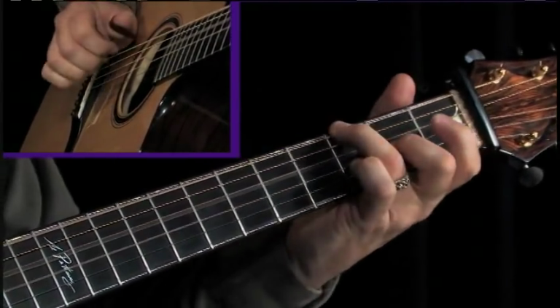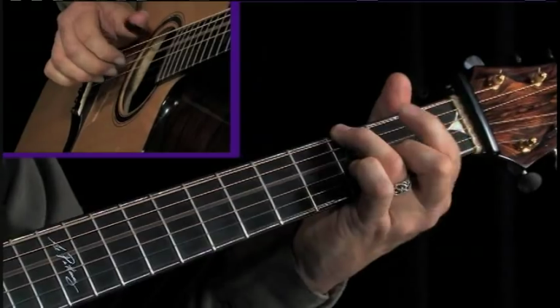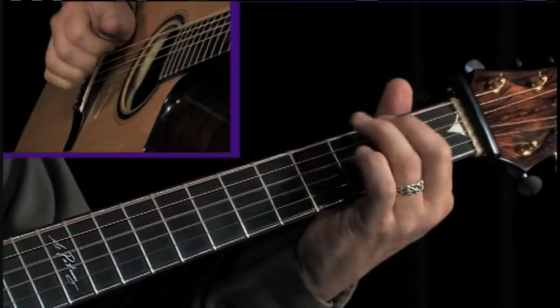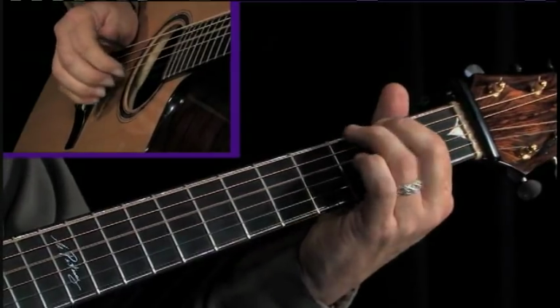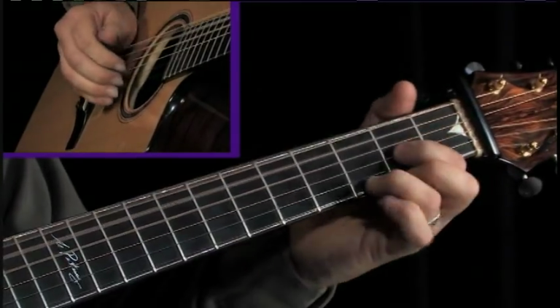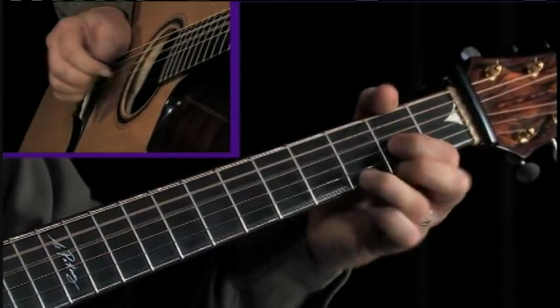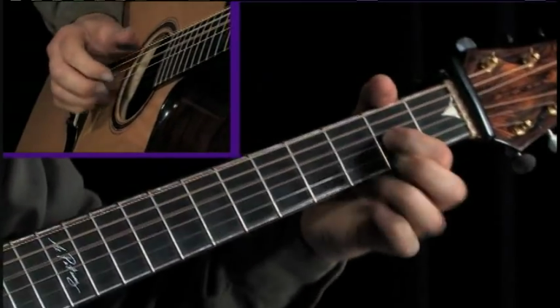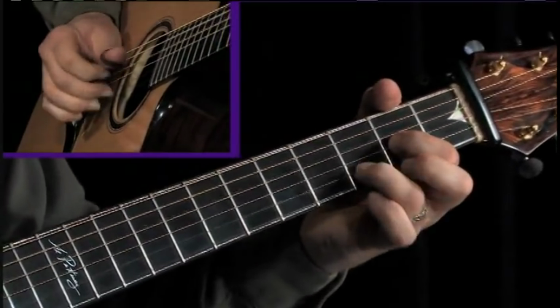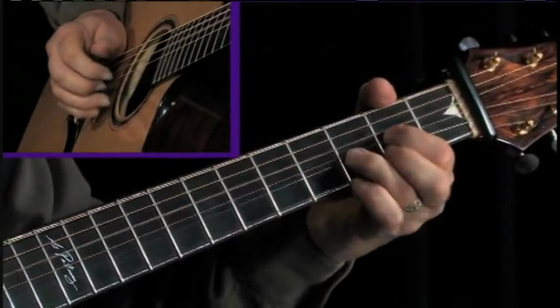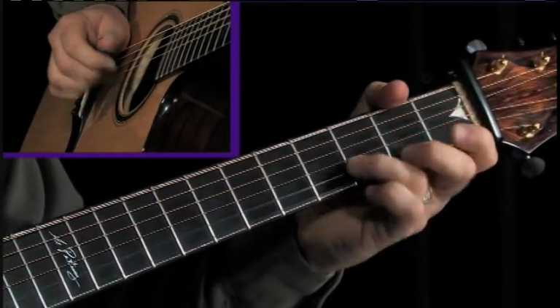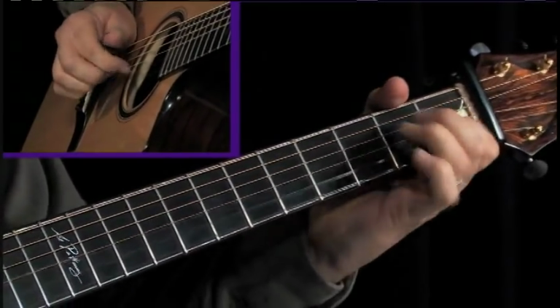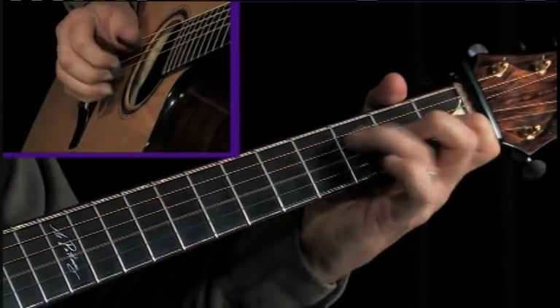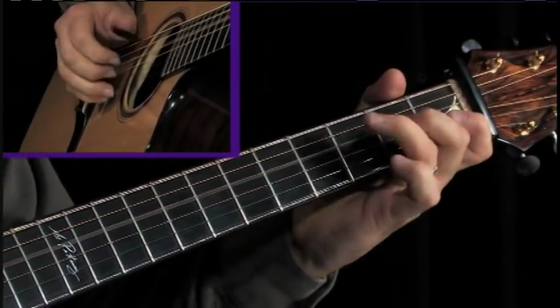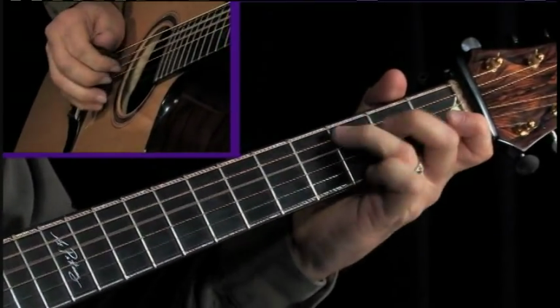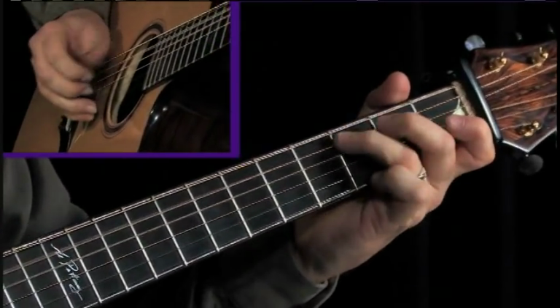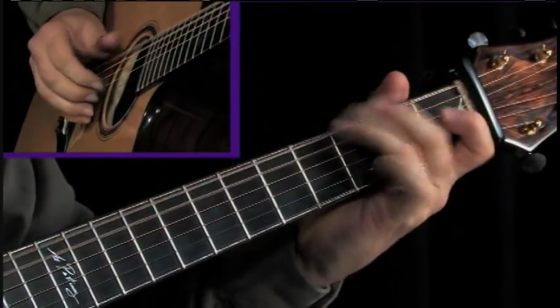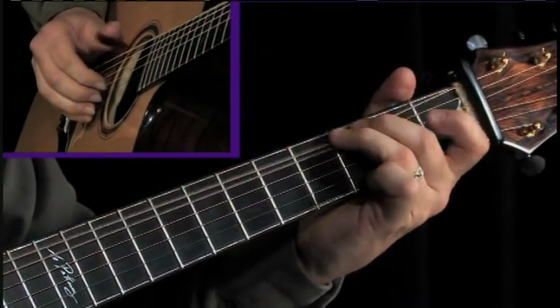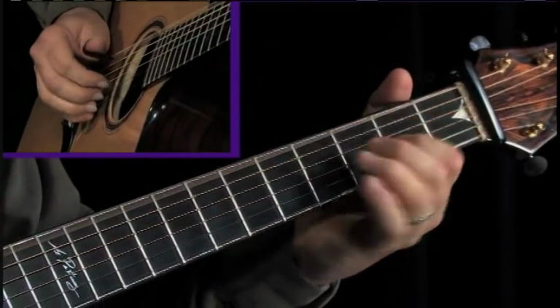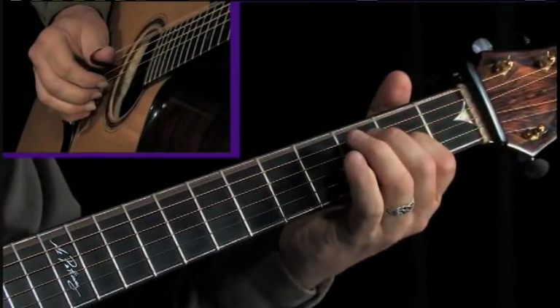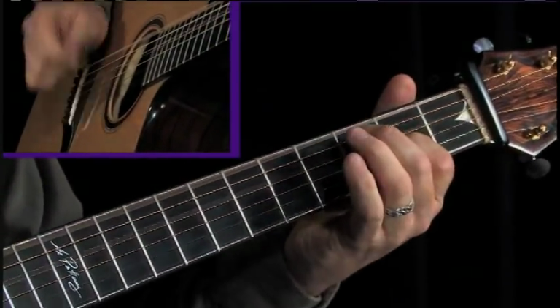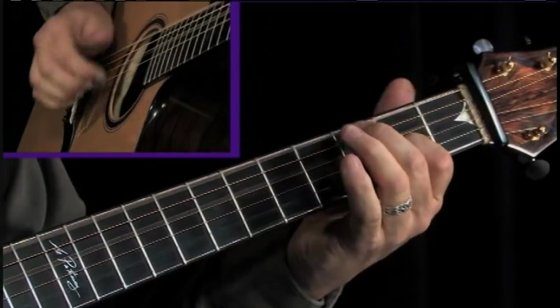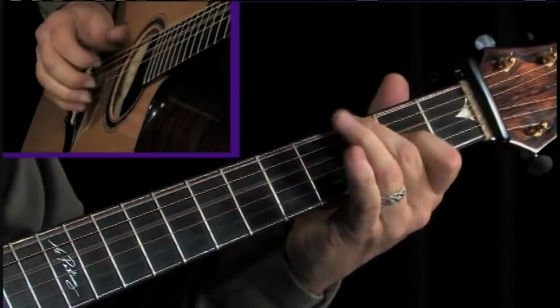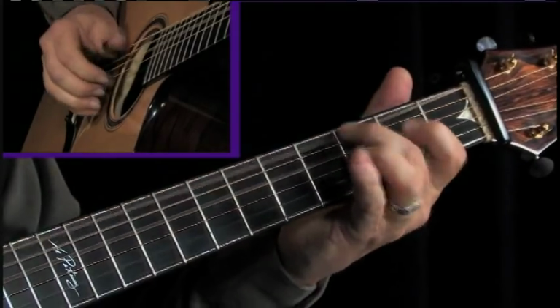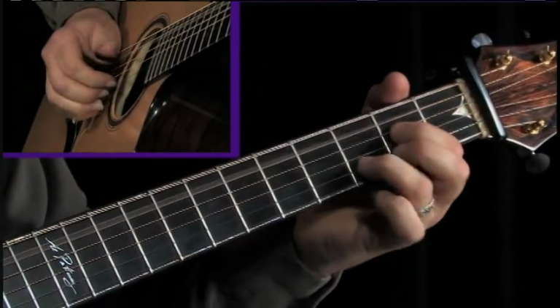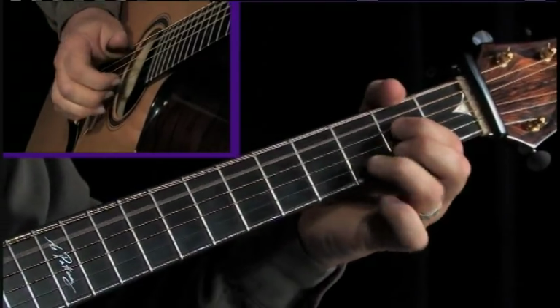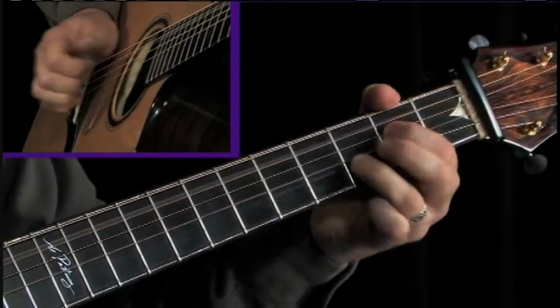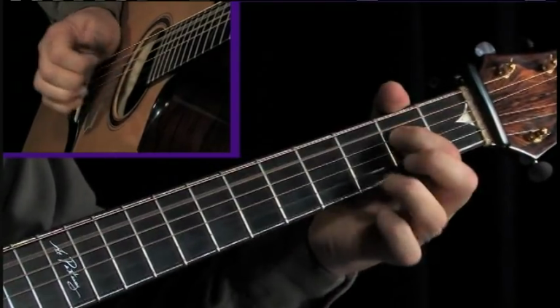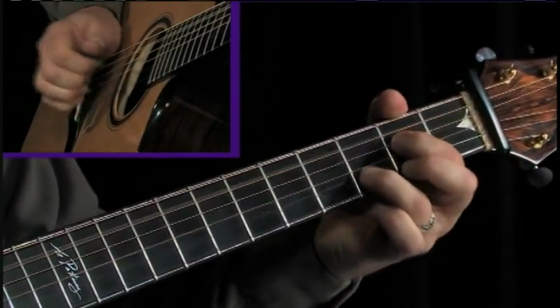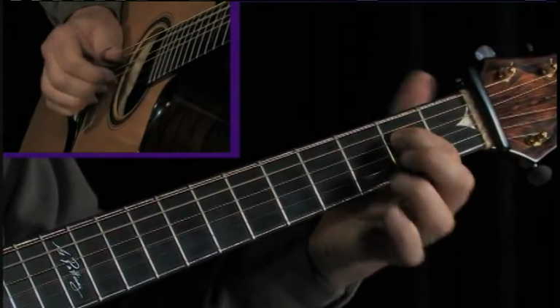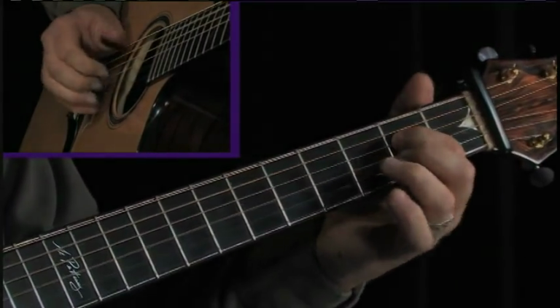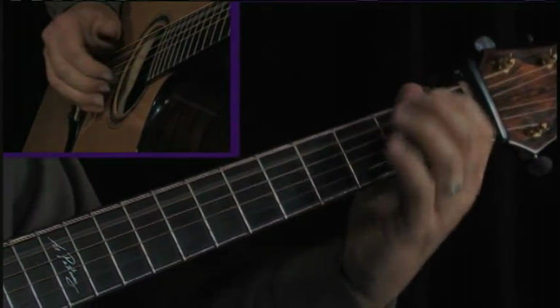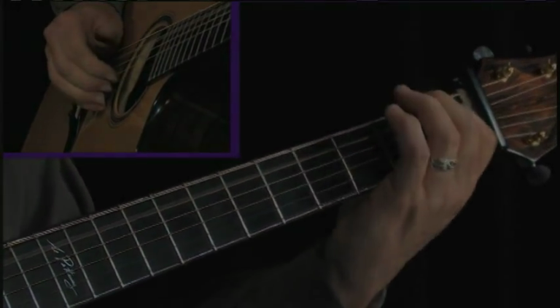We've got a couple of people here in a row, but we're going to have a good chord.